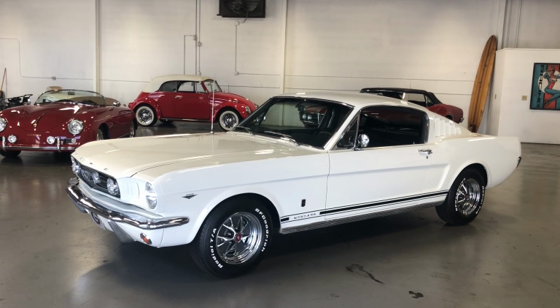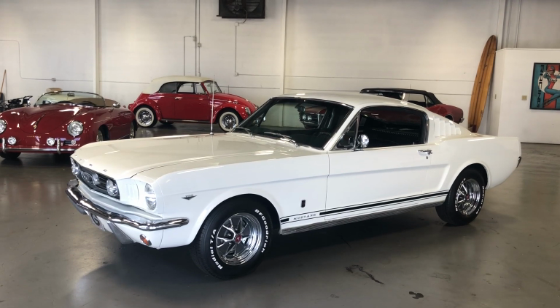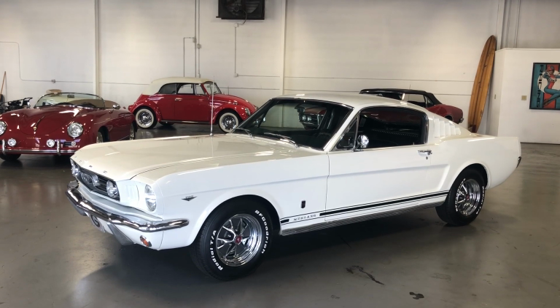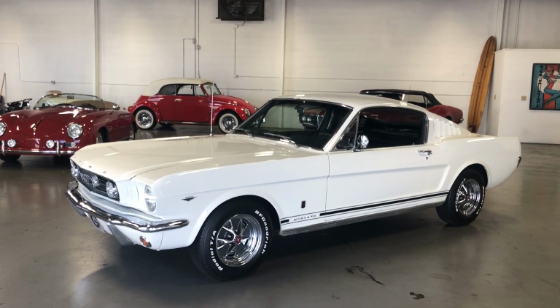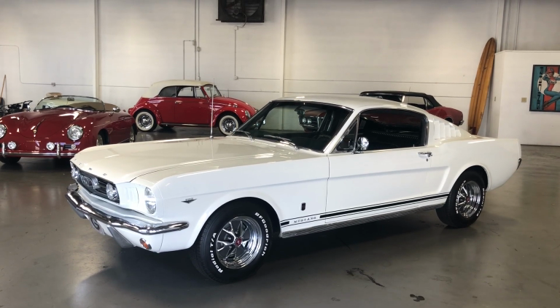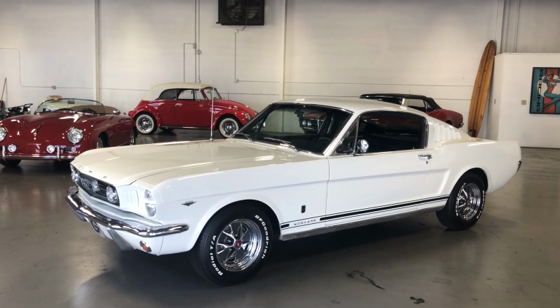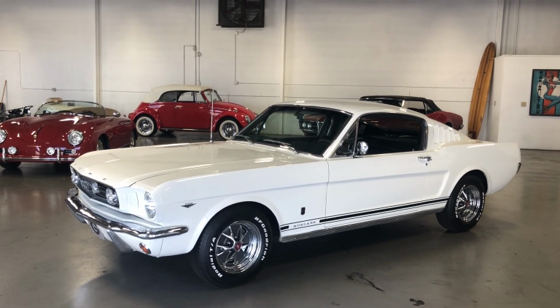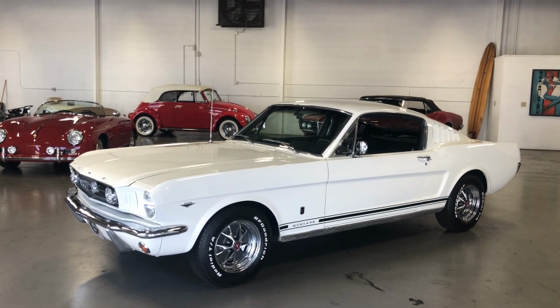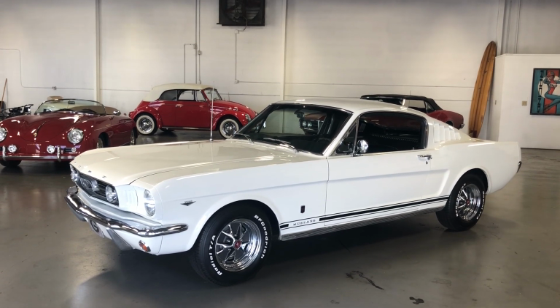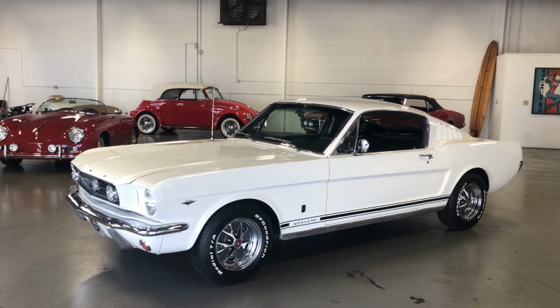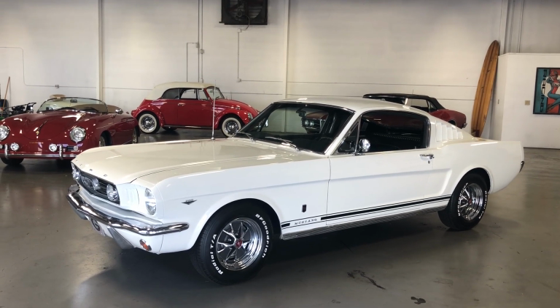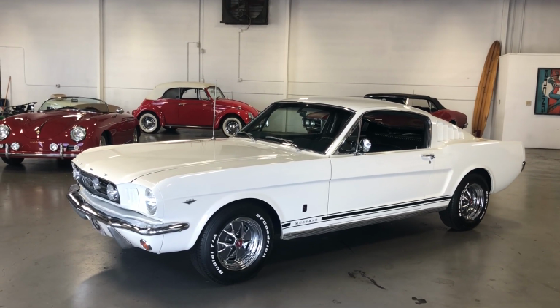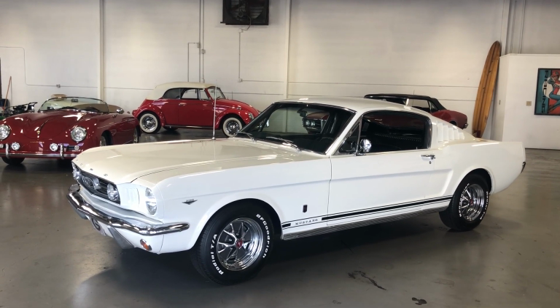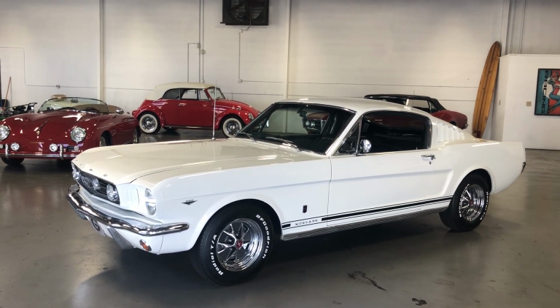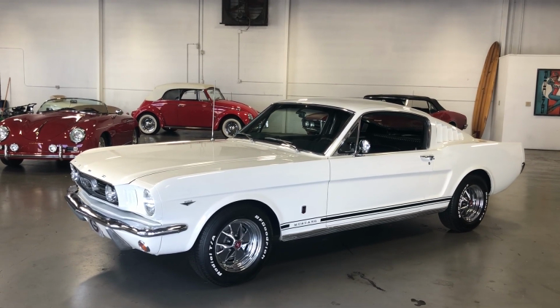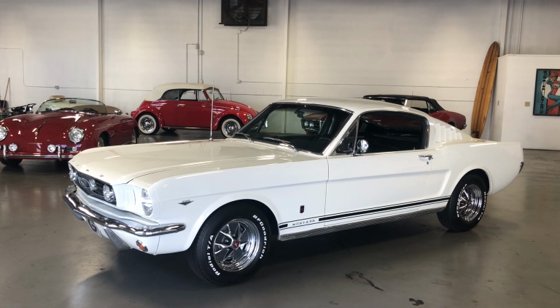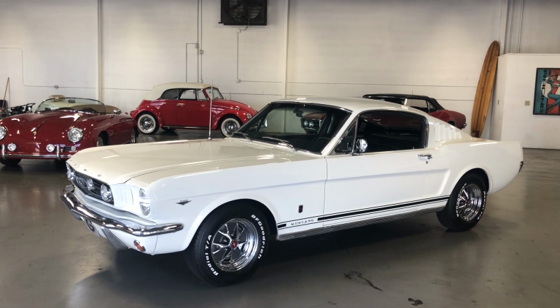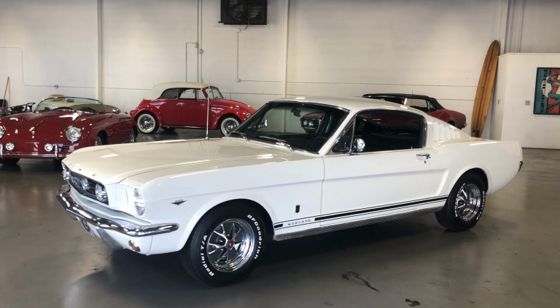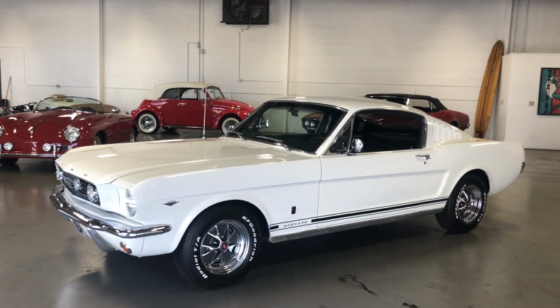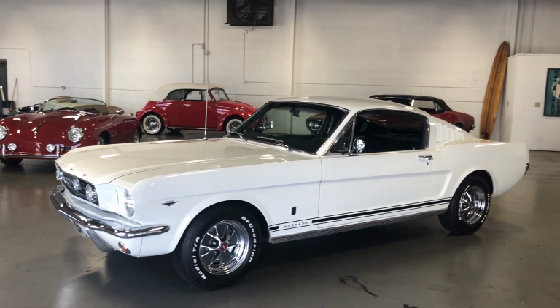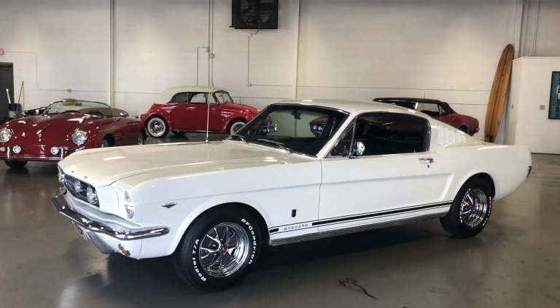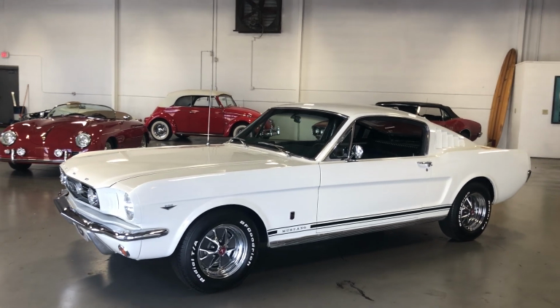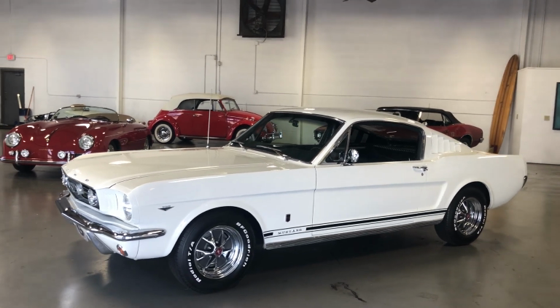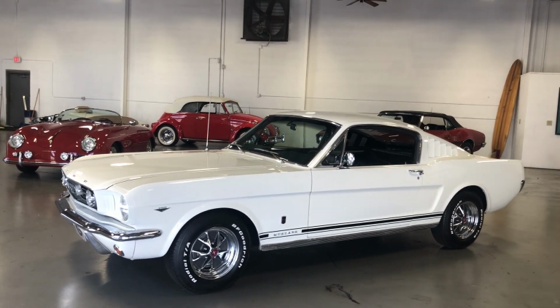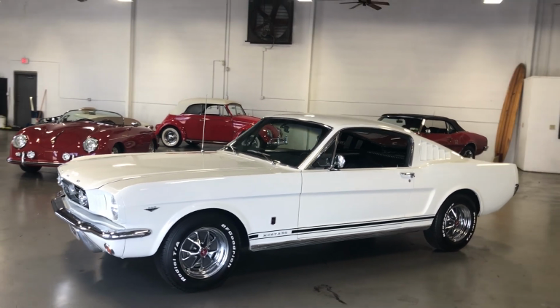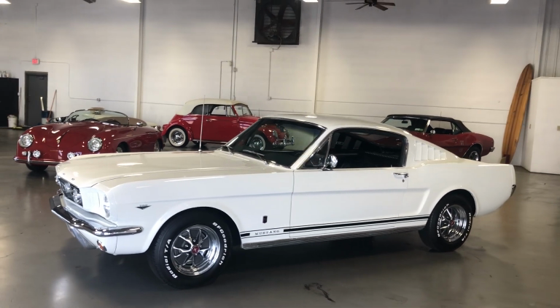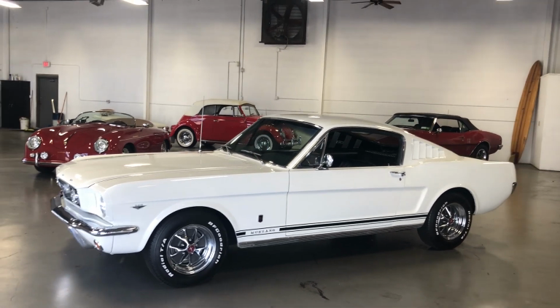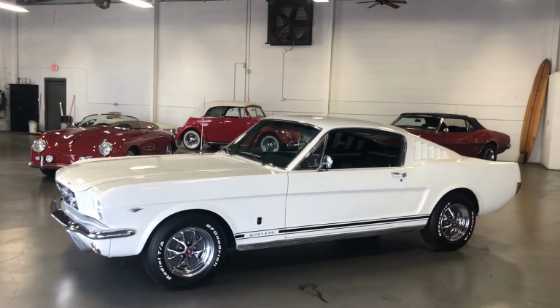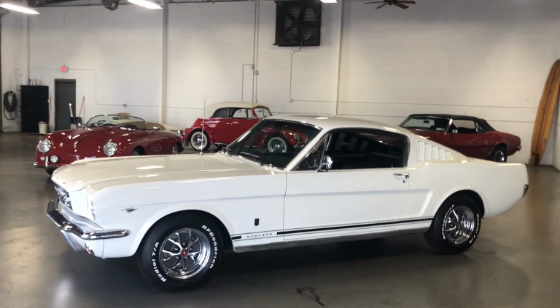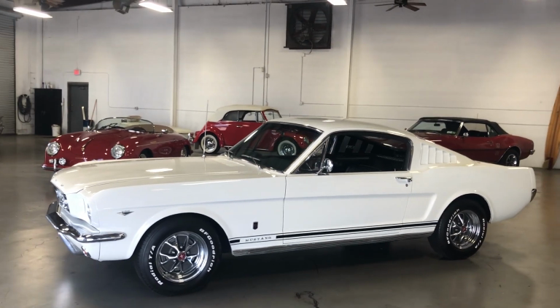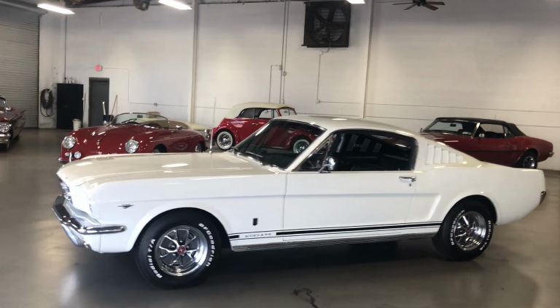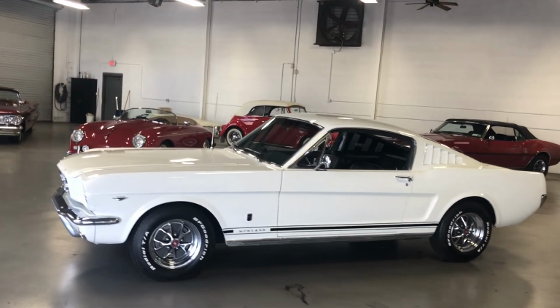Hey, this is Roy from Cloud9 Classics here in Alpharetta, Georgia. I'm inside the showroom today checking out this gorgeous 1965 Ford Mustang Fastback.